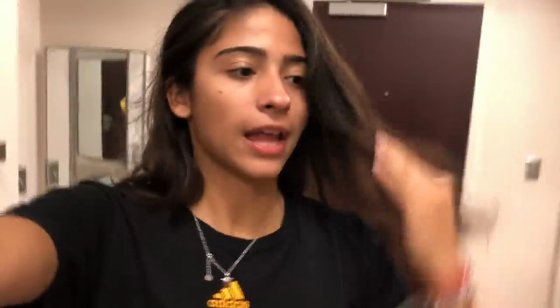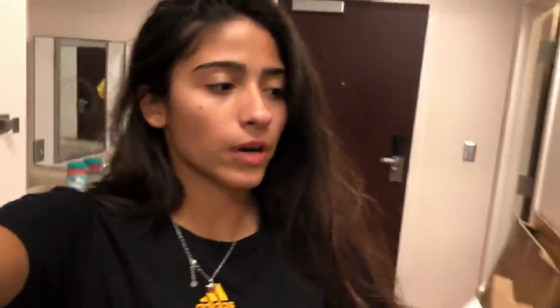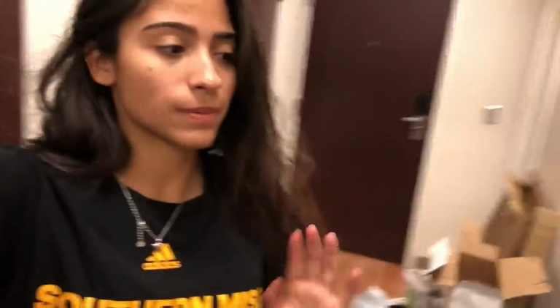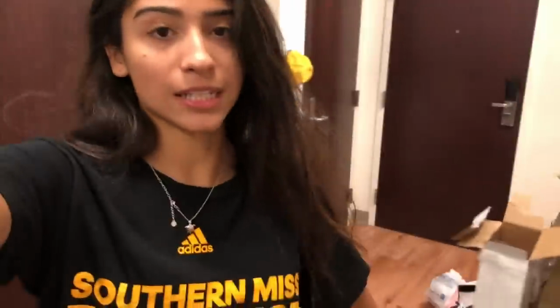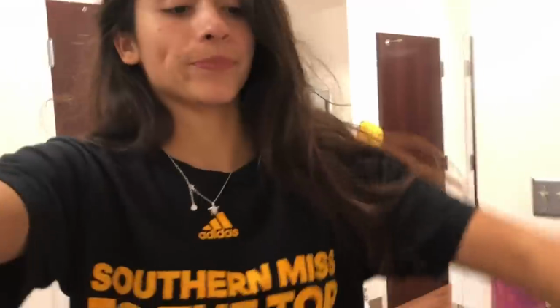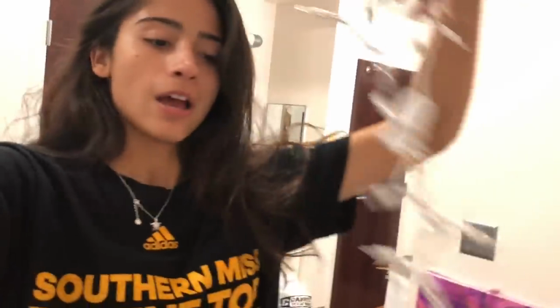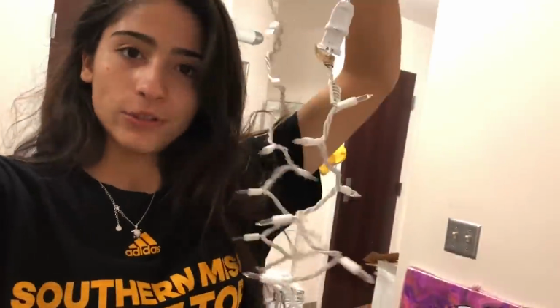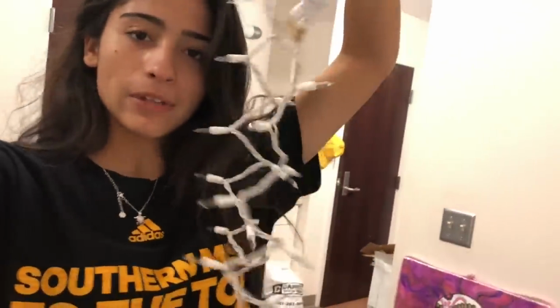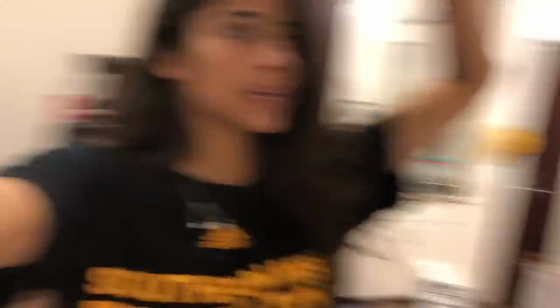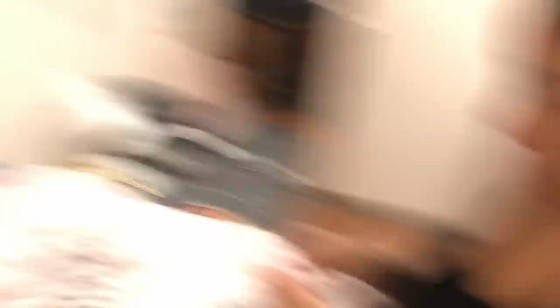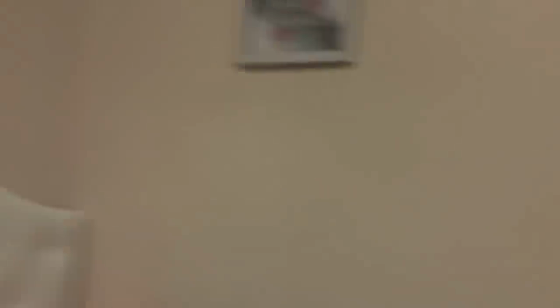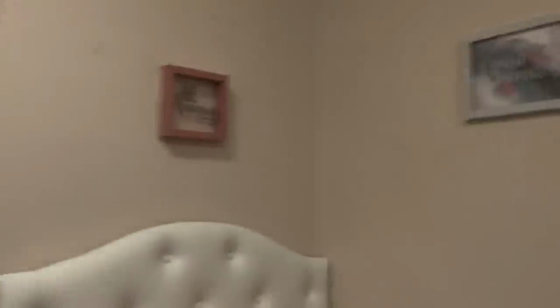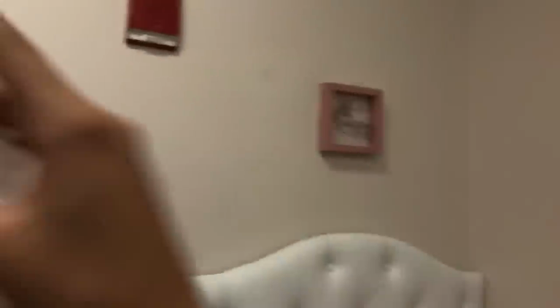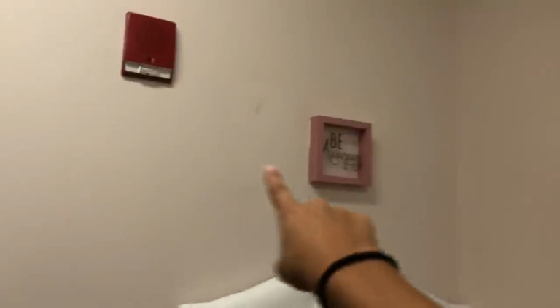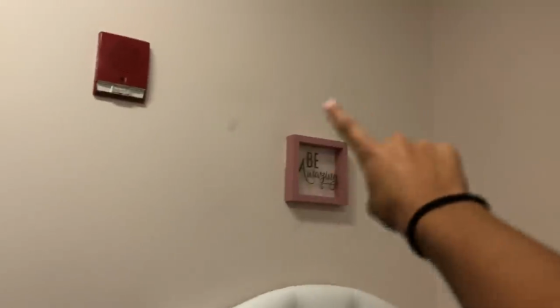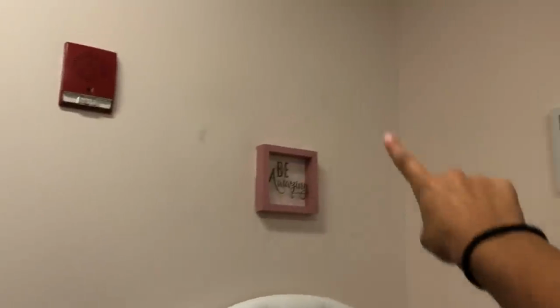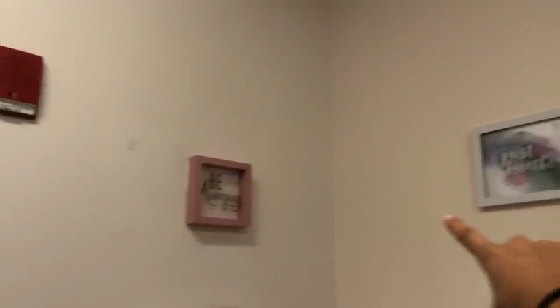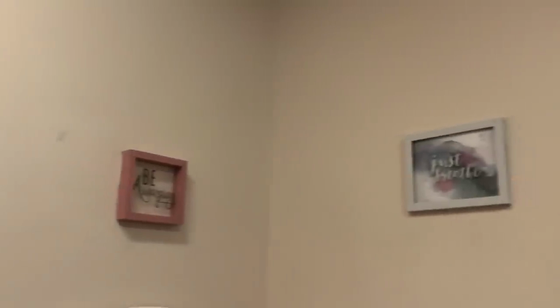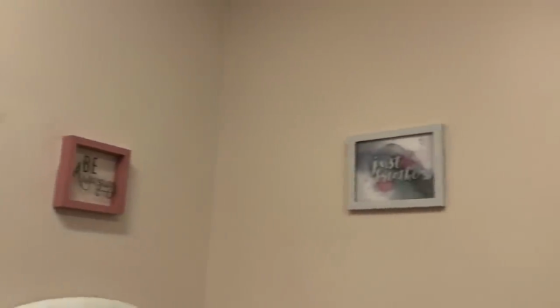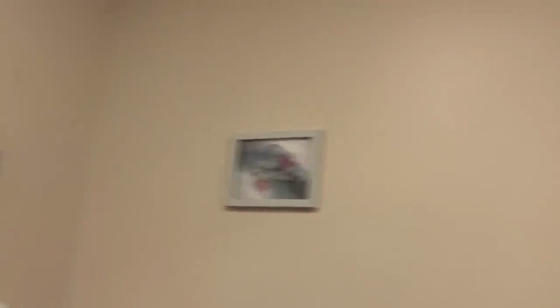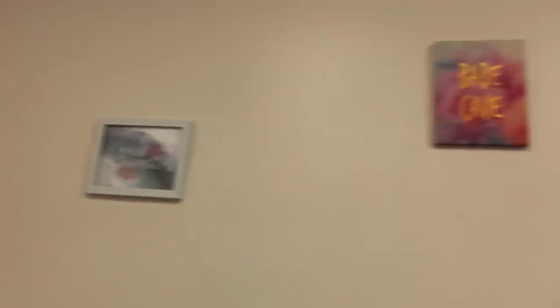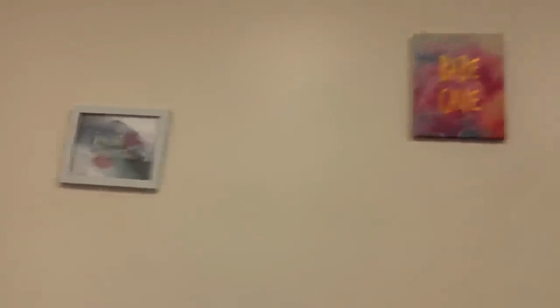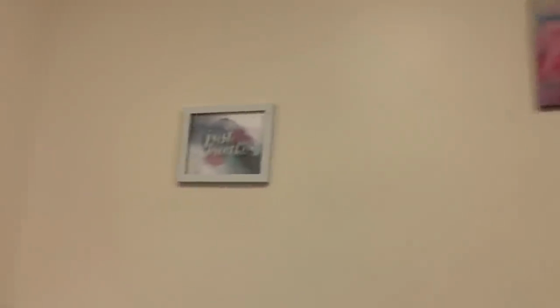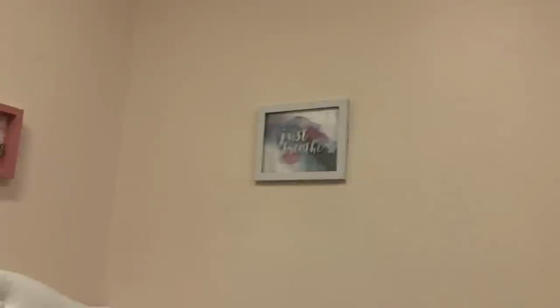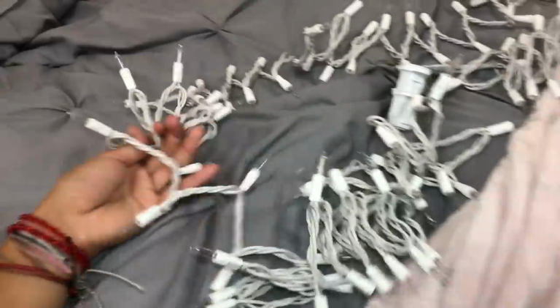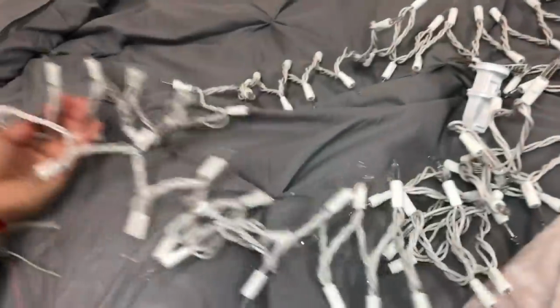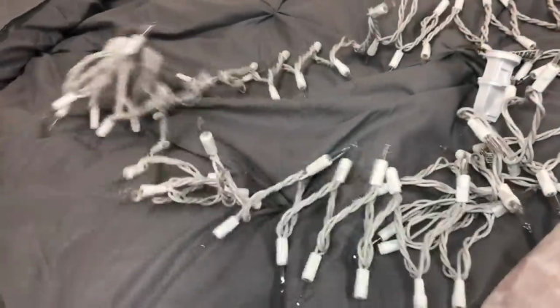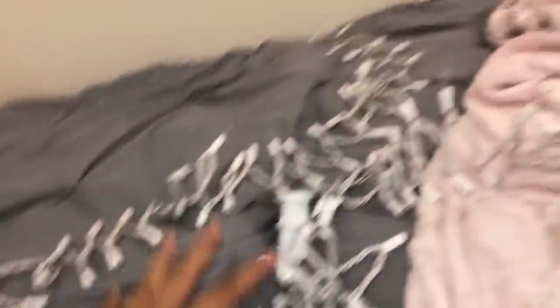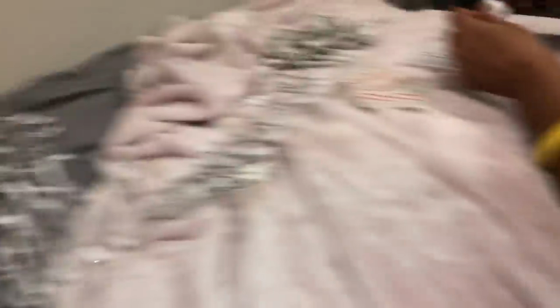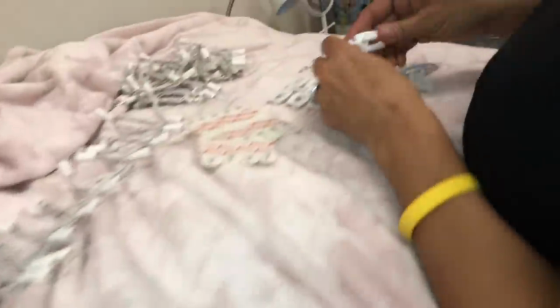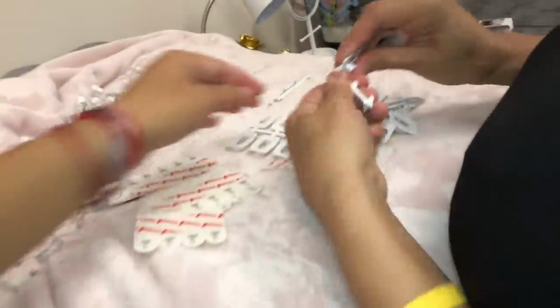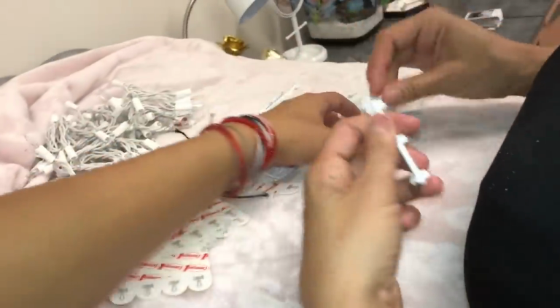Now we're about to put these lights up. I've got two sets of lights — they're going to go around my room, just around the wall, using these command hooks.